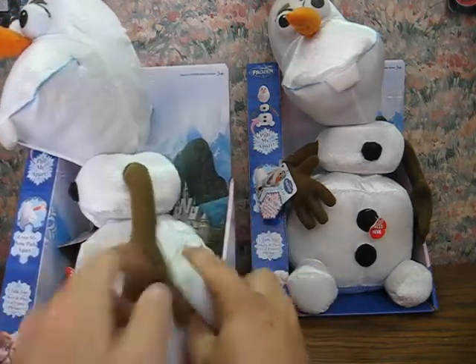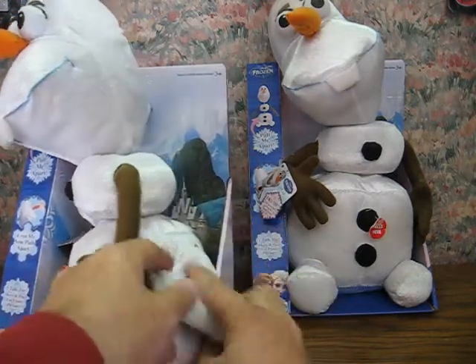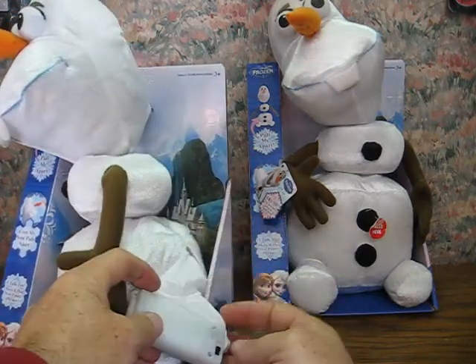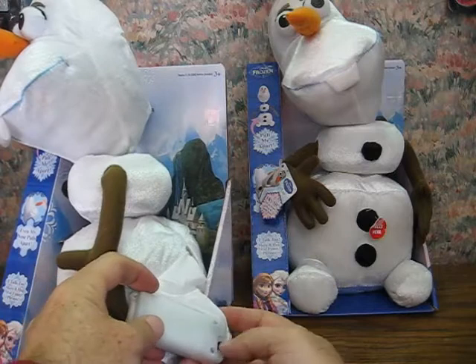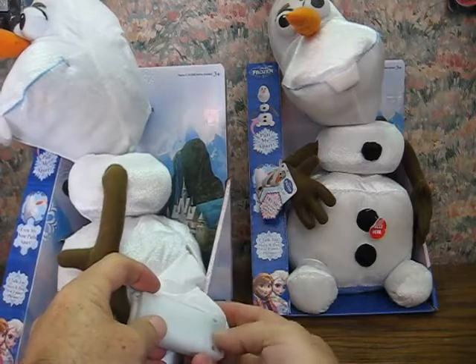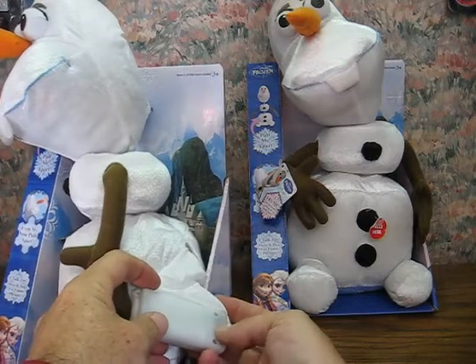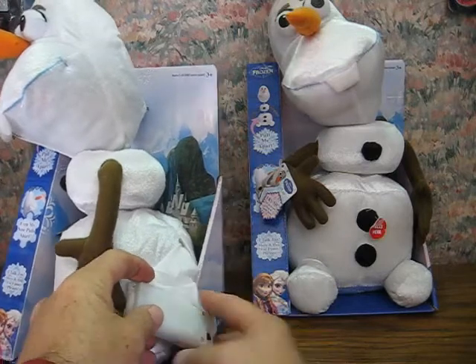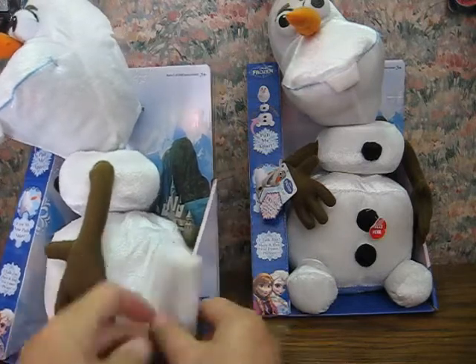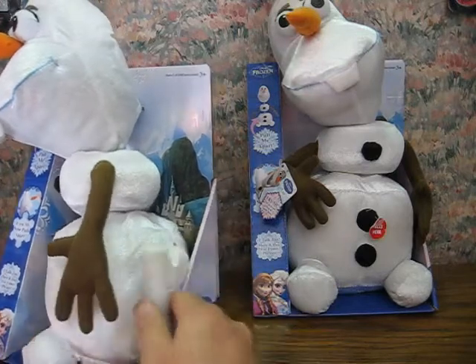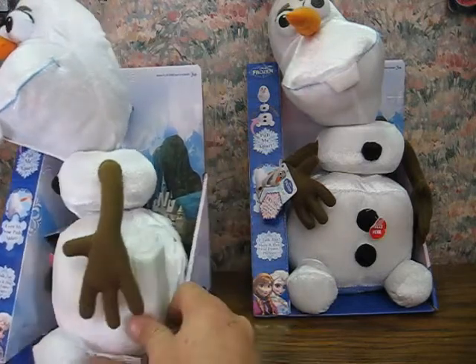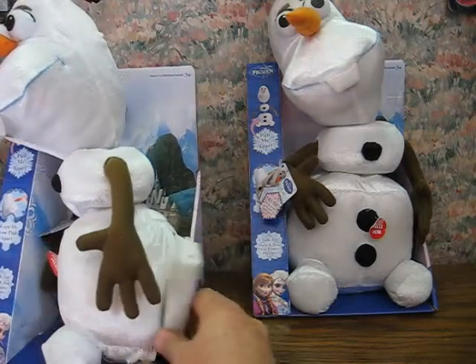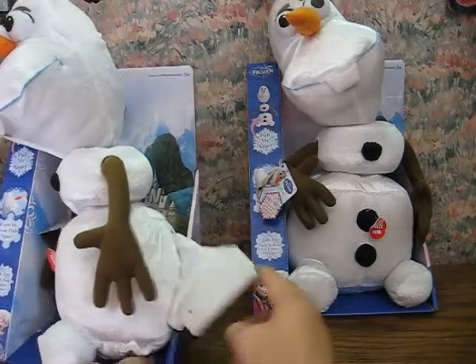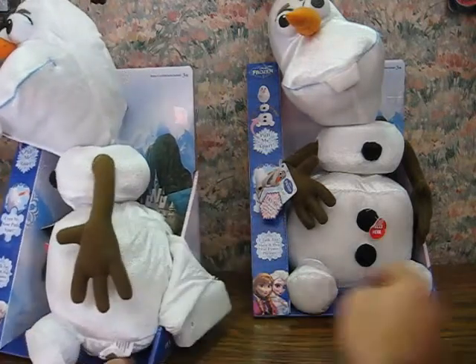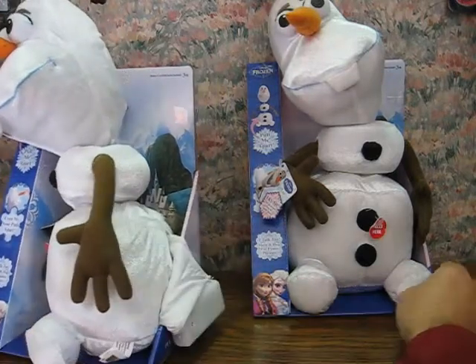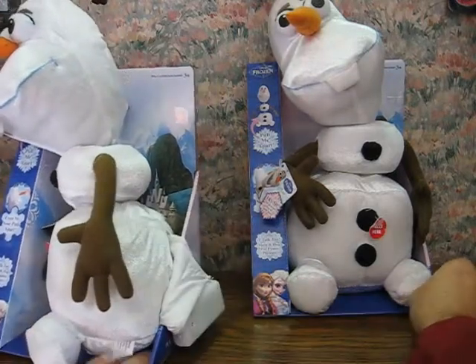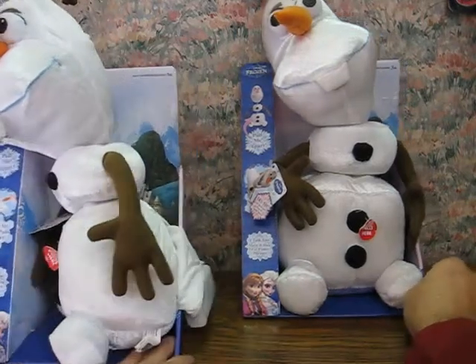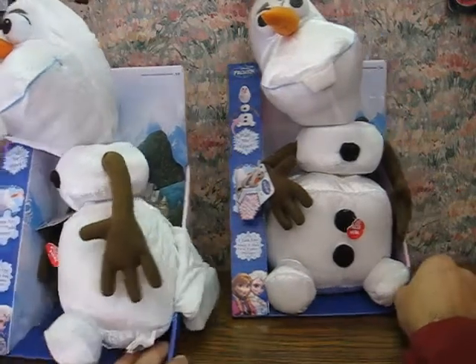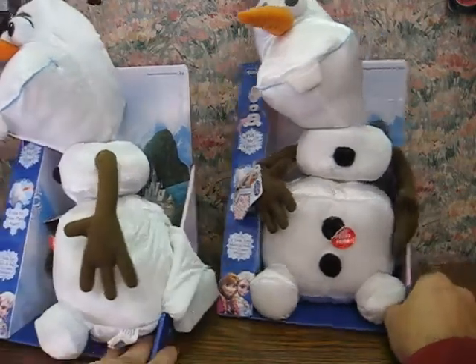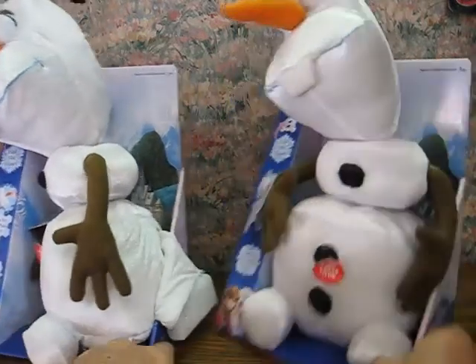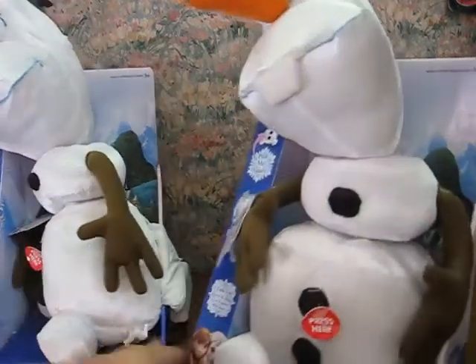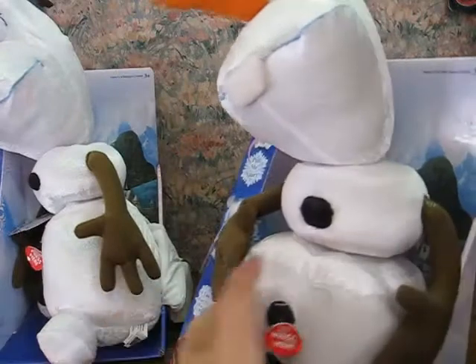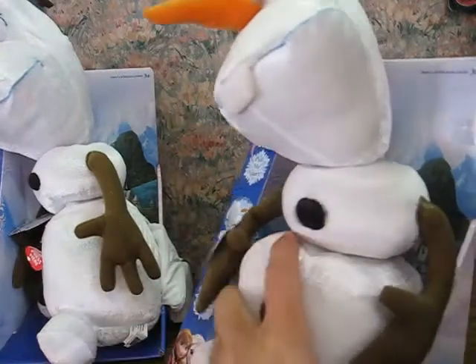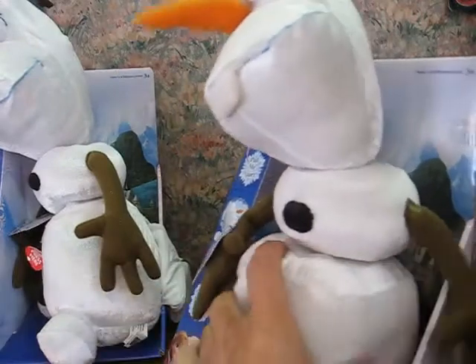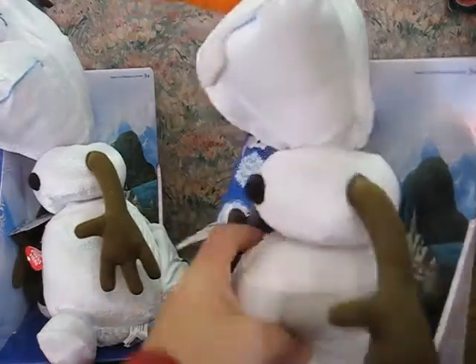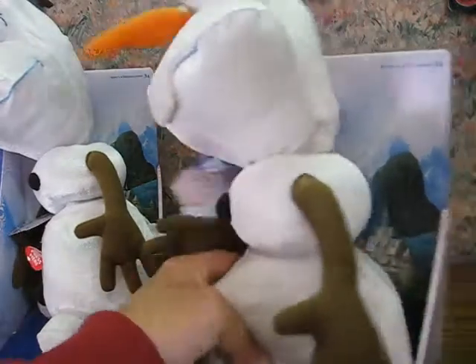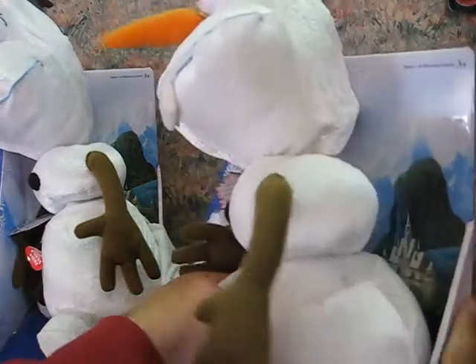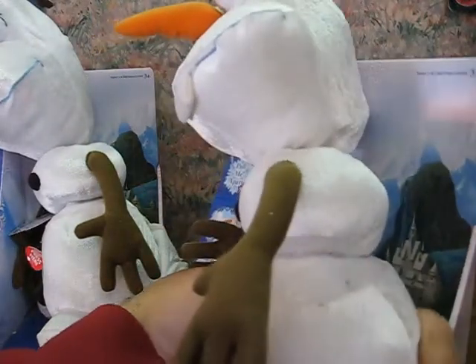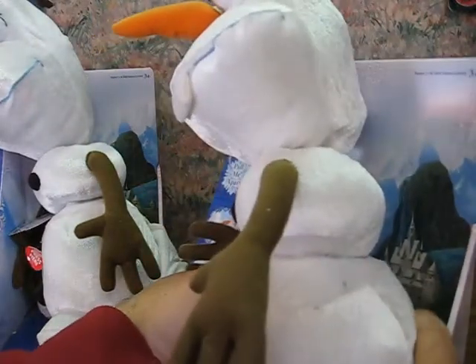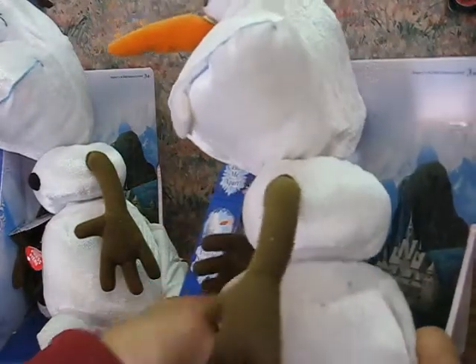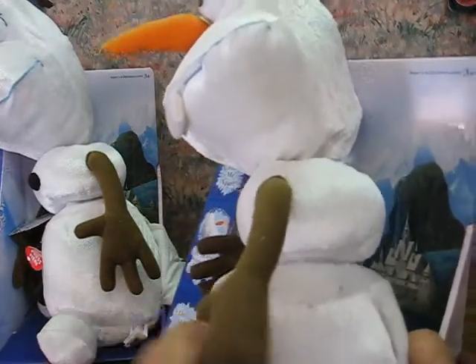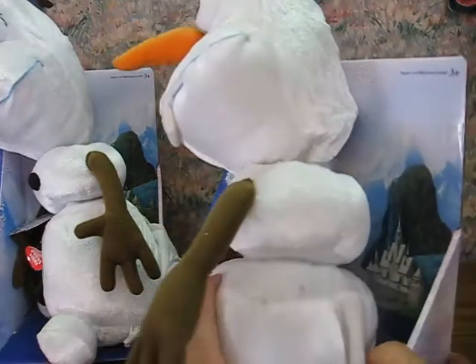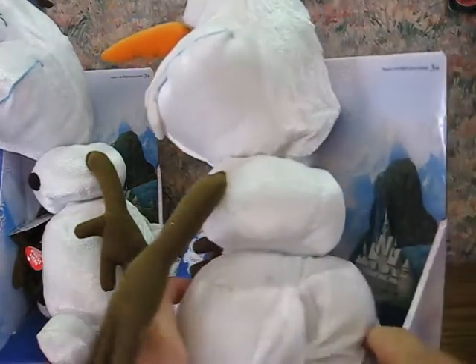It looks like they come up at random instead of a fixed order. So I'll show the other one as well.